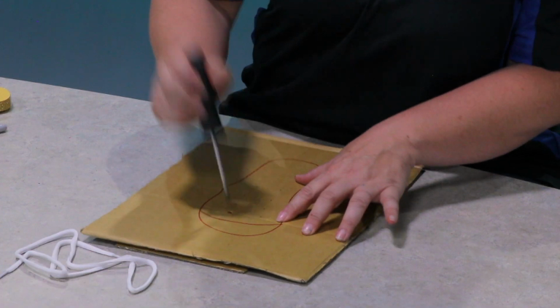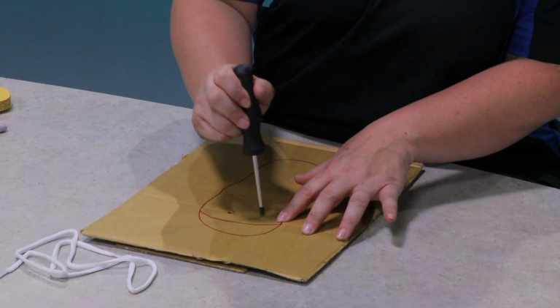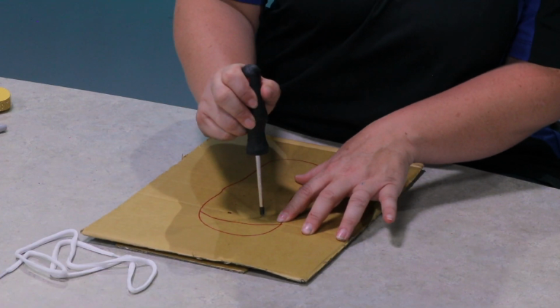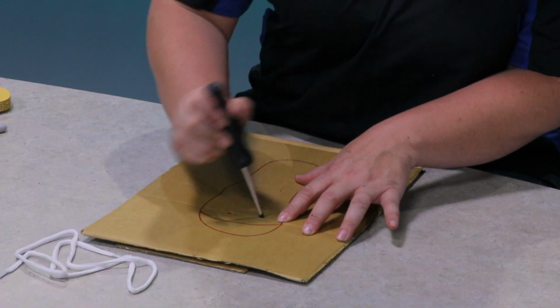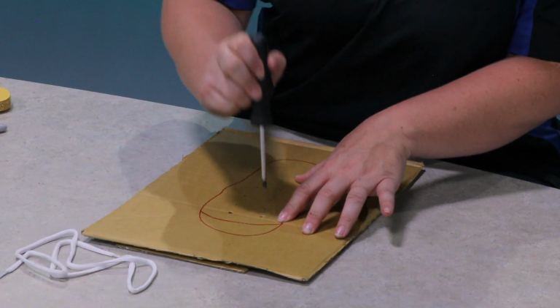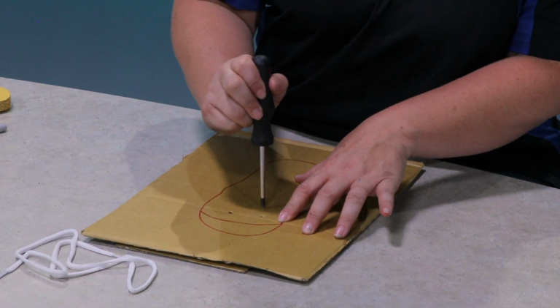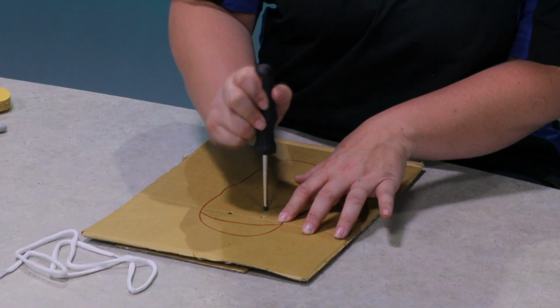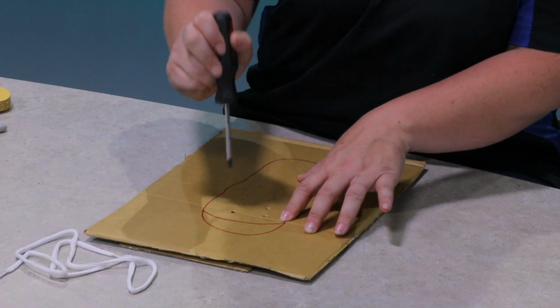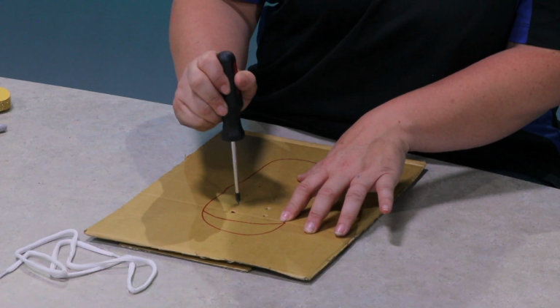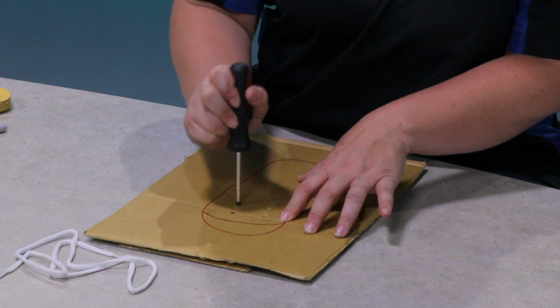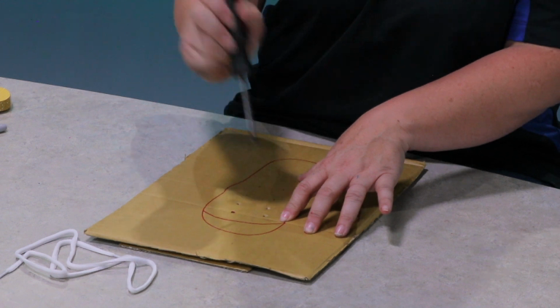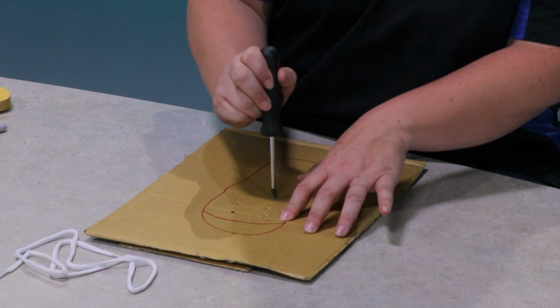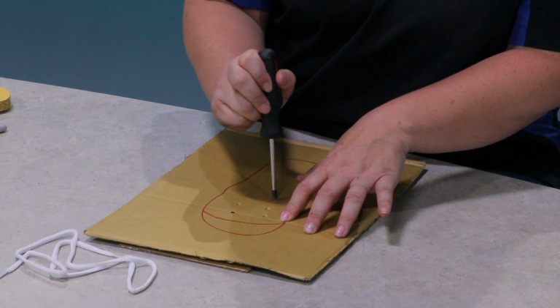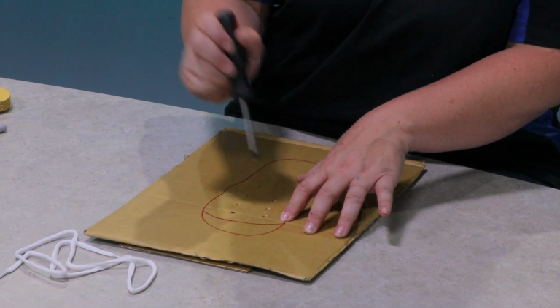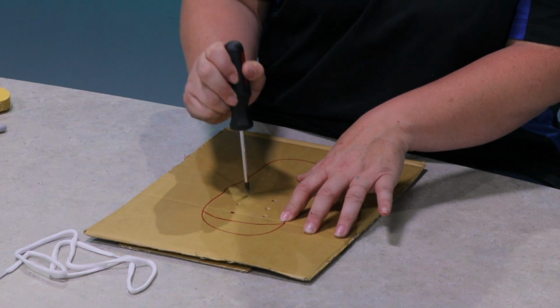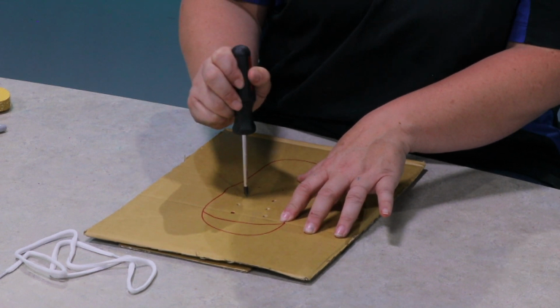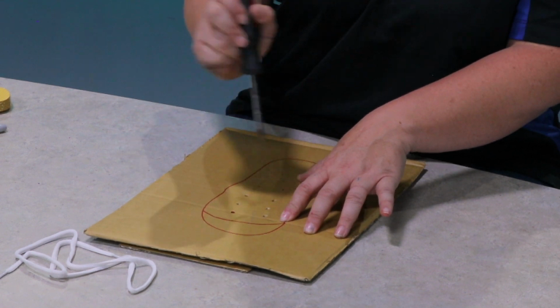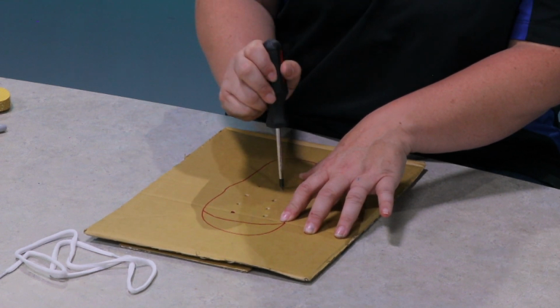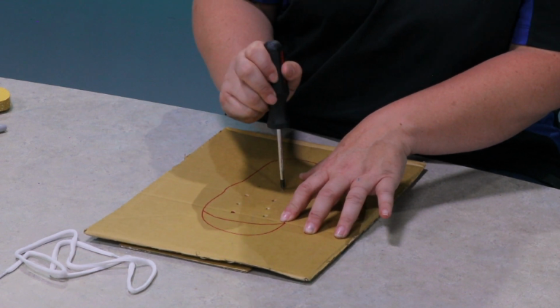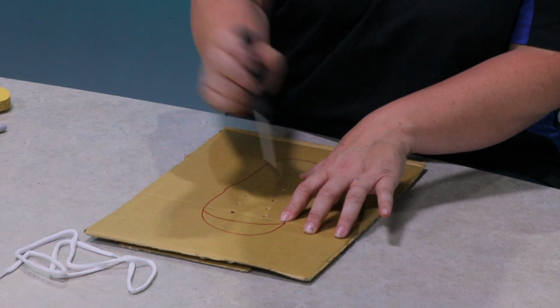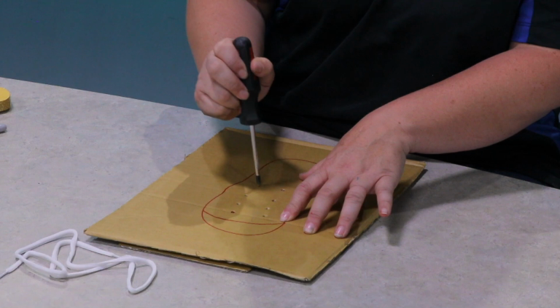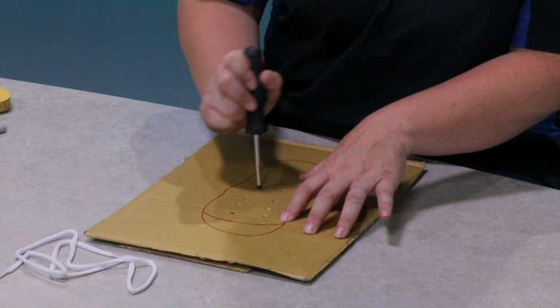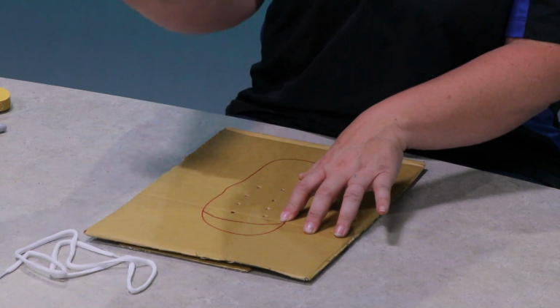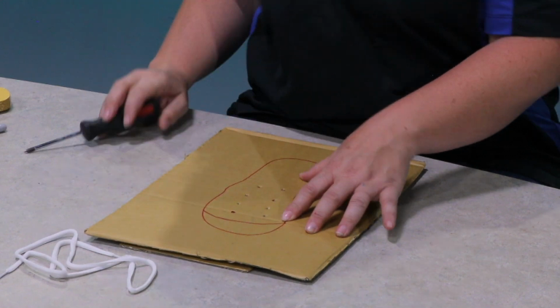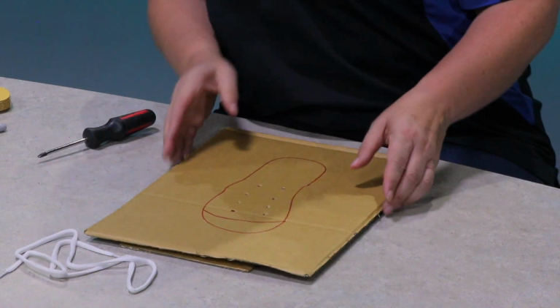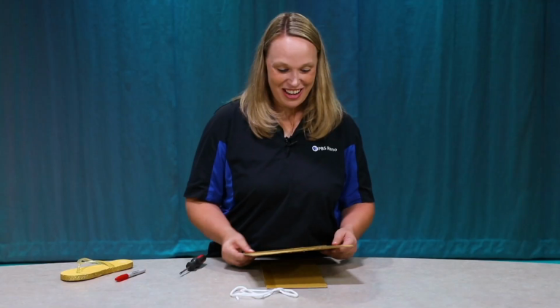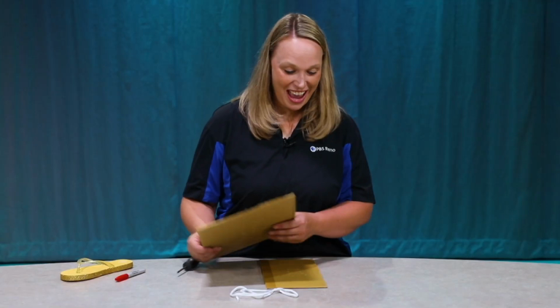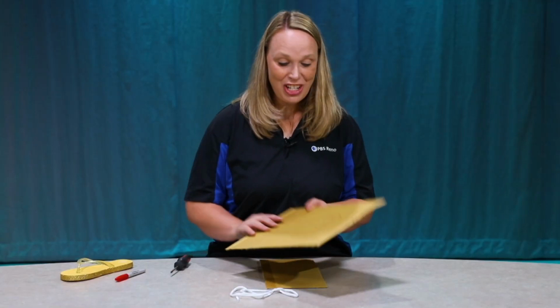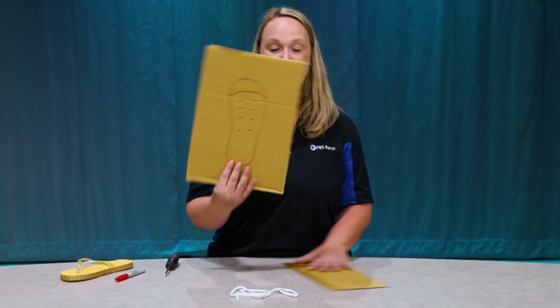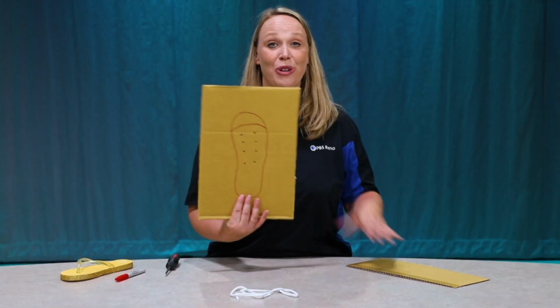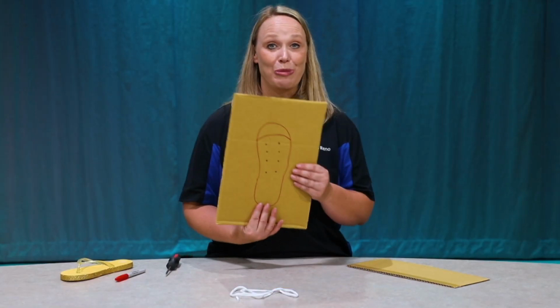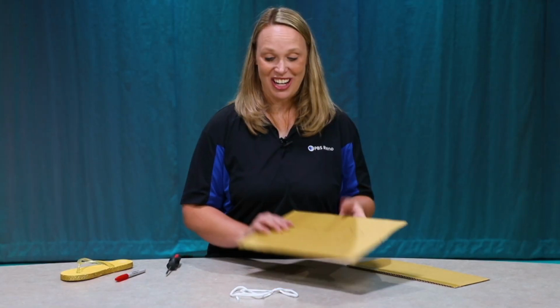One, two, three, four, five, six, seven, eight. Now I have my shoe with the holes punched in it.